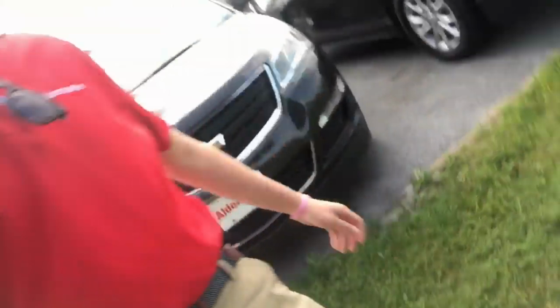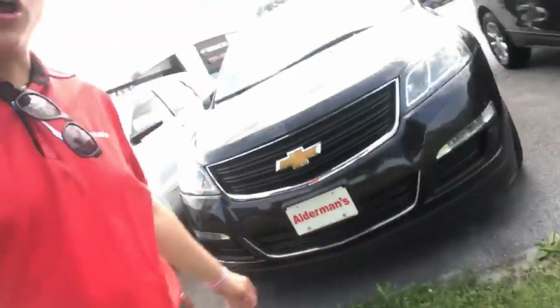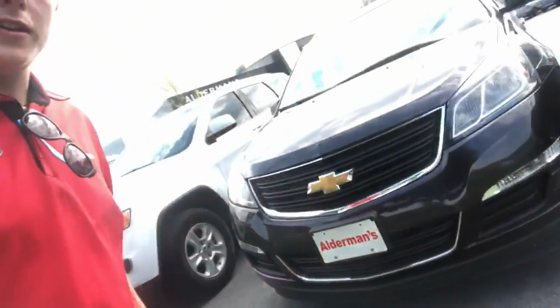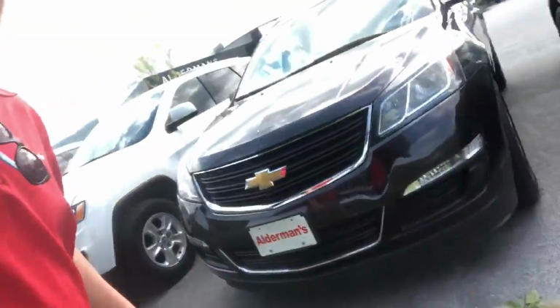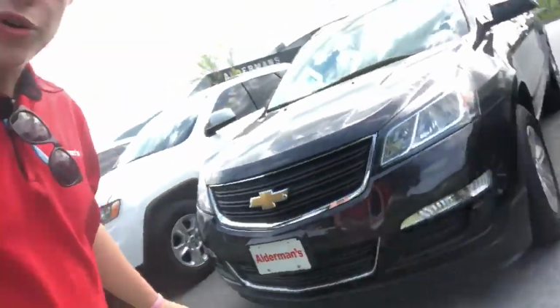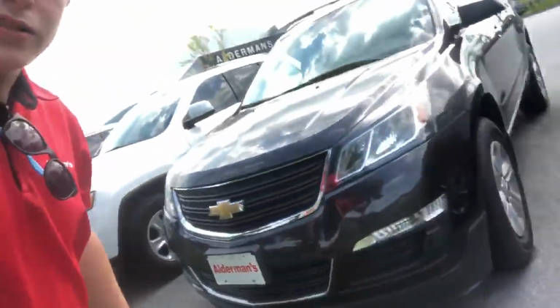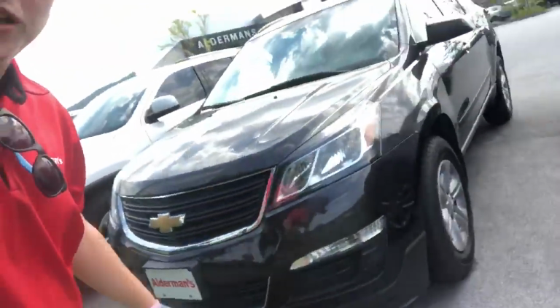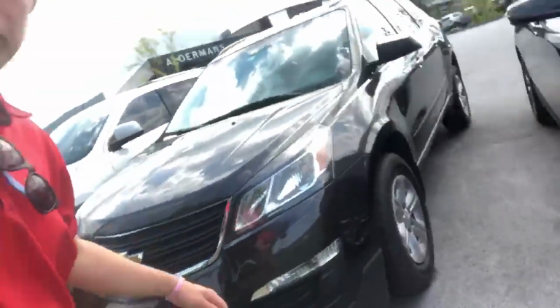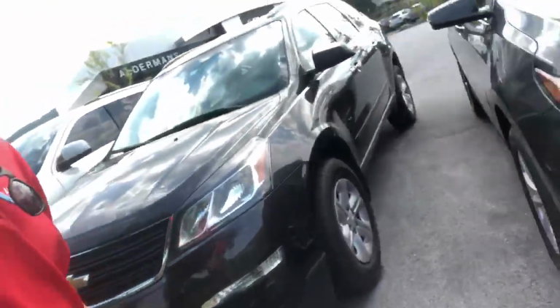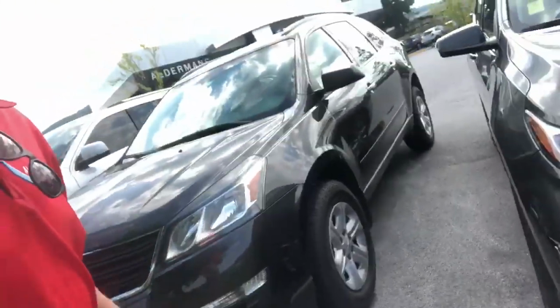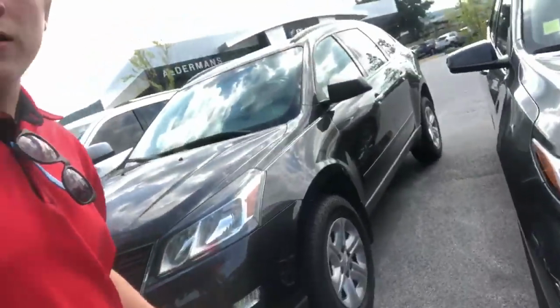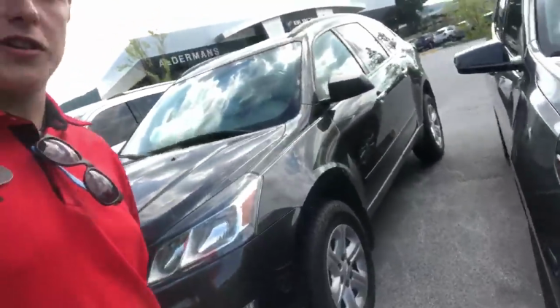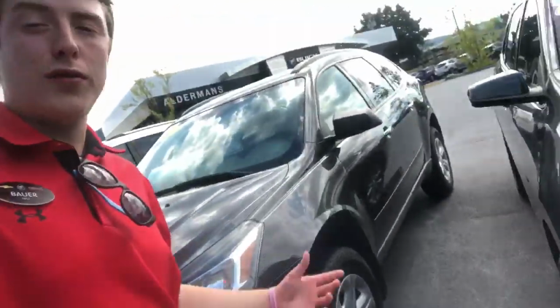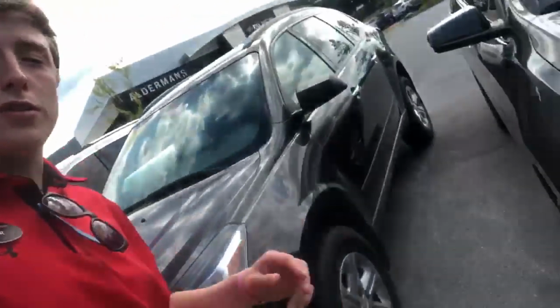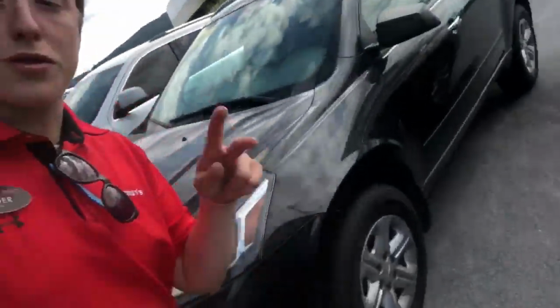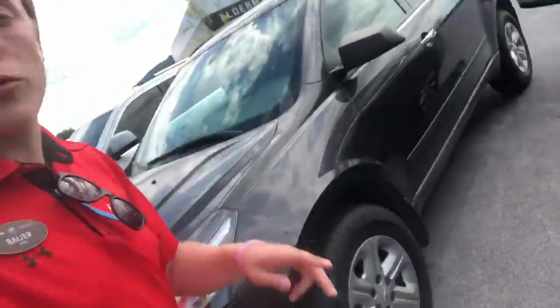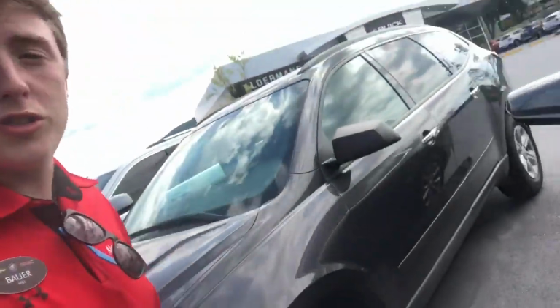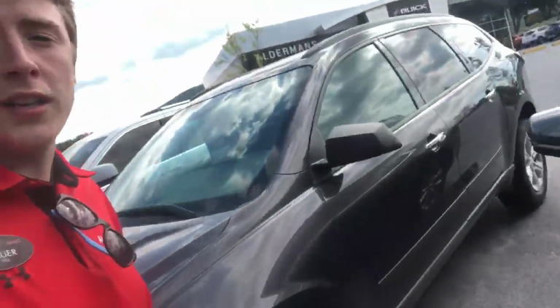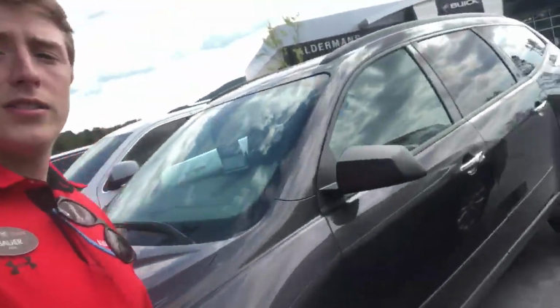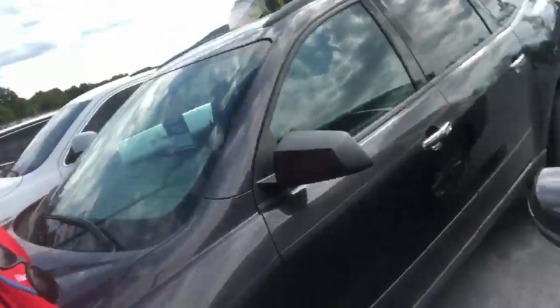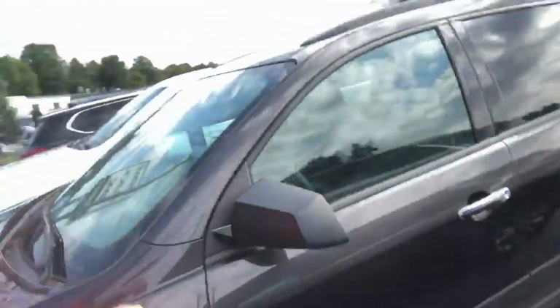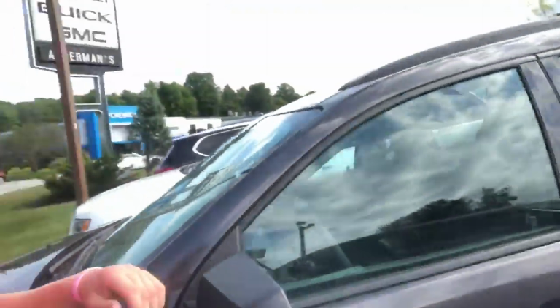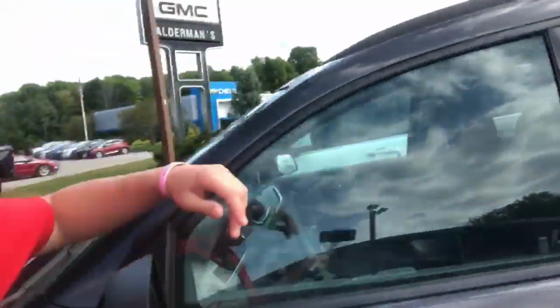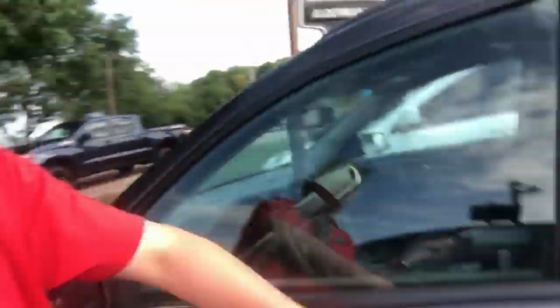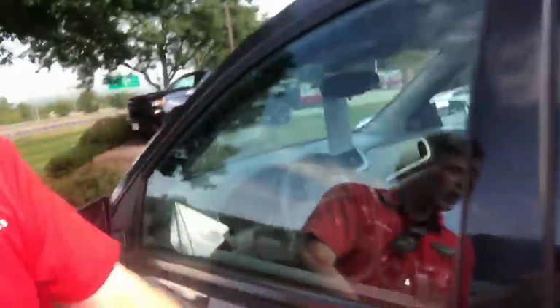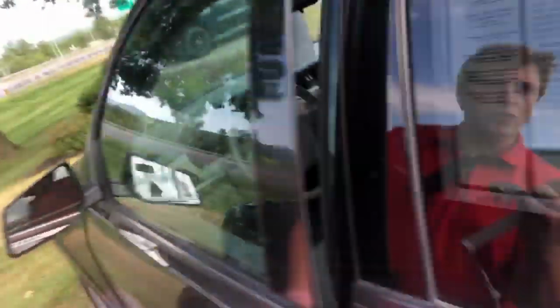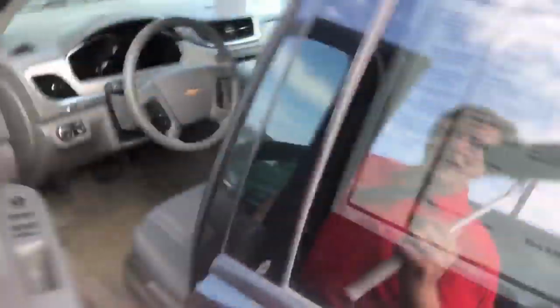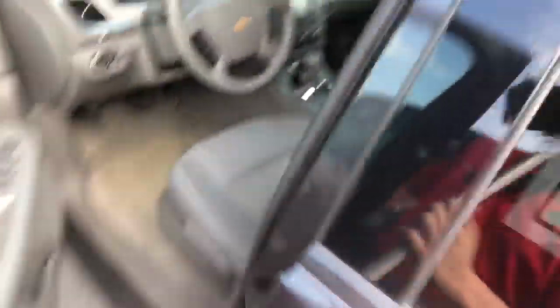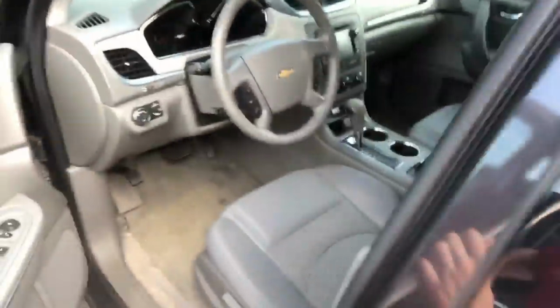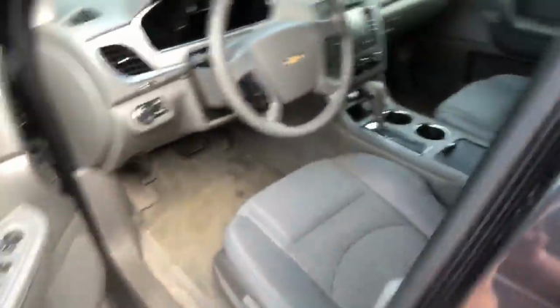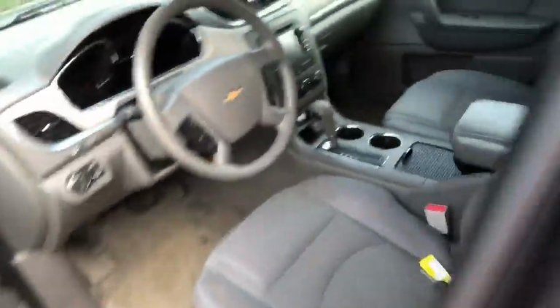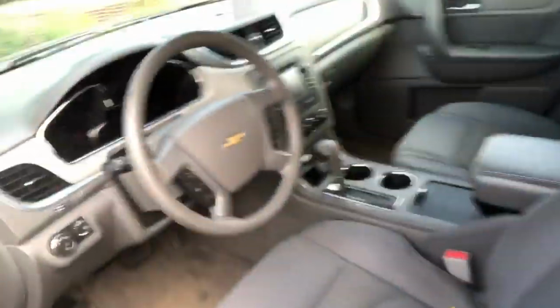From the front it's a very attractive looking SUV. Being that it's an SUV you get your third row seating. It's got plenty of space in the front for the driver and for the passenger up here.